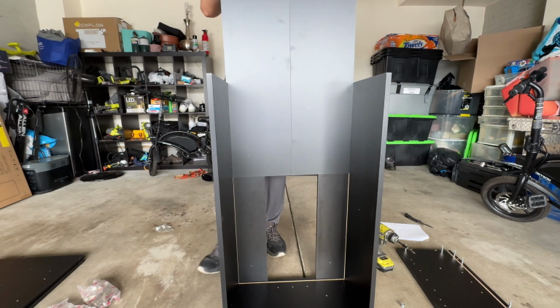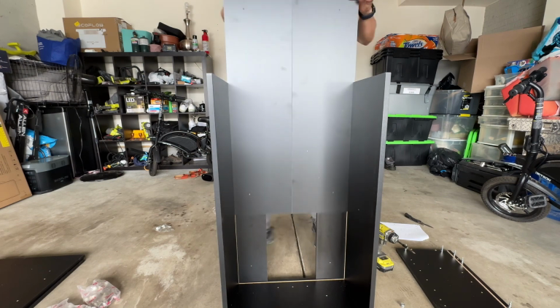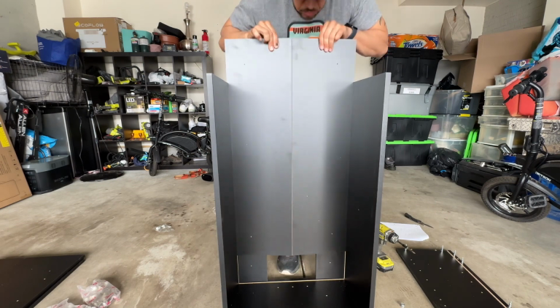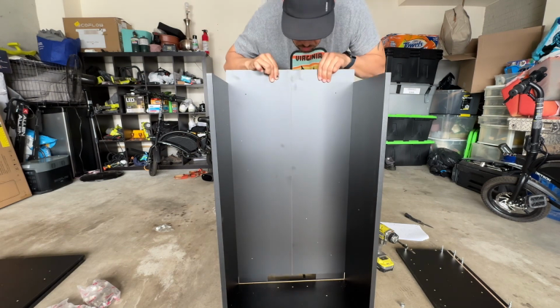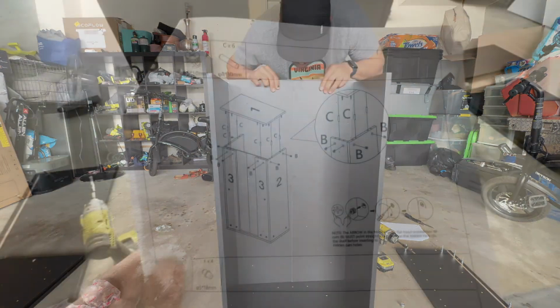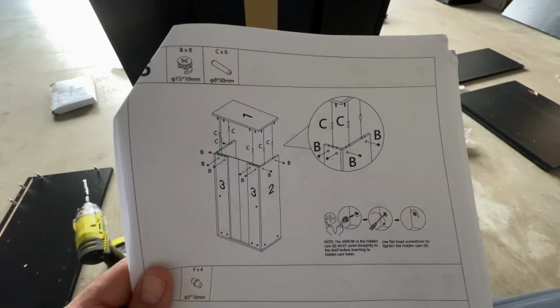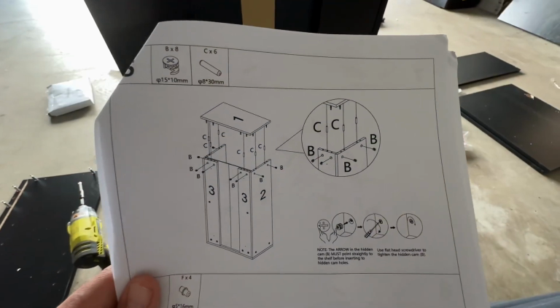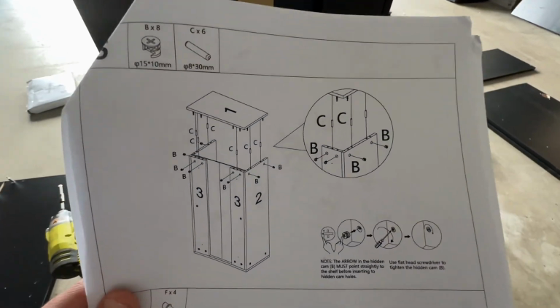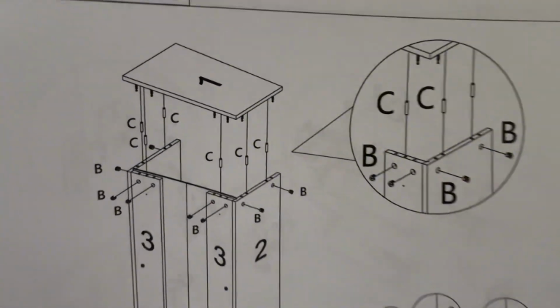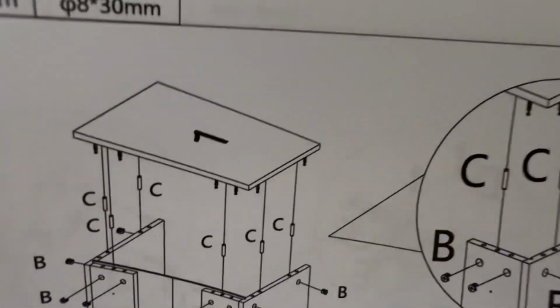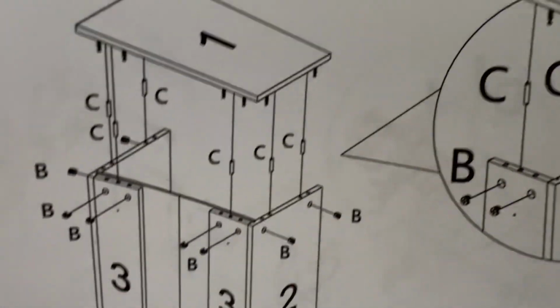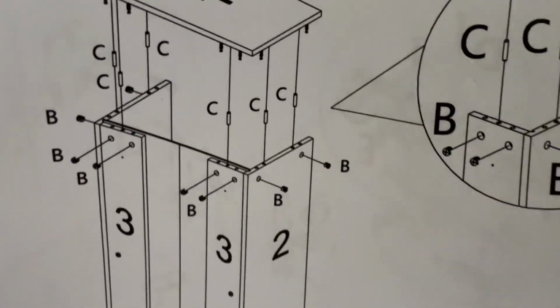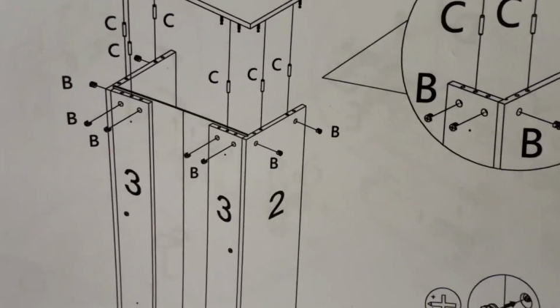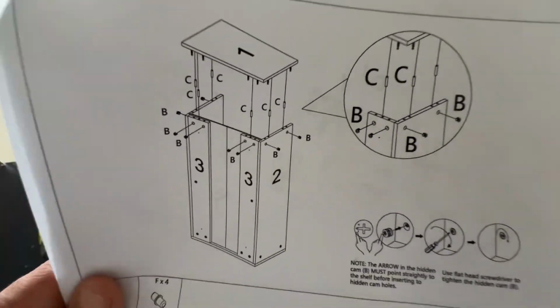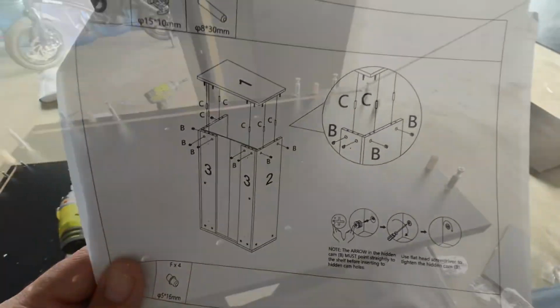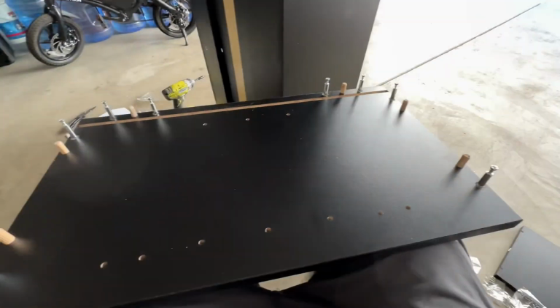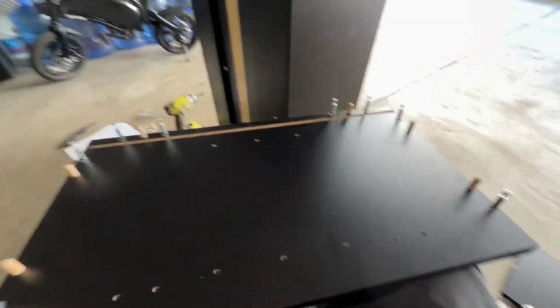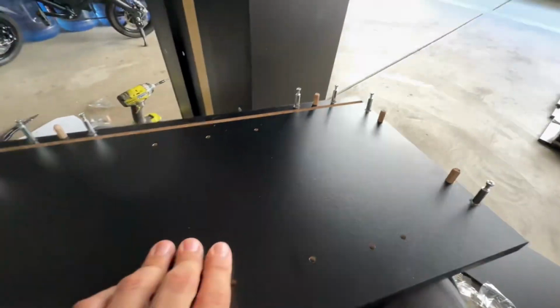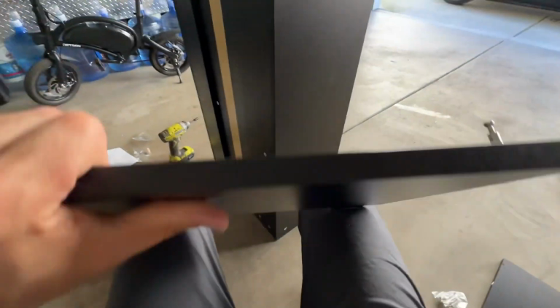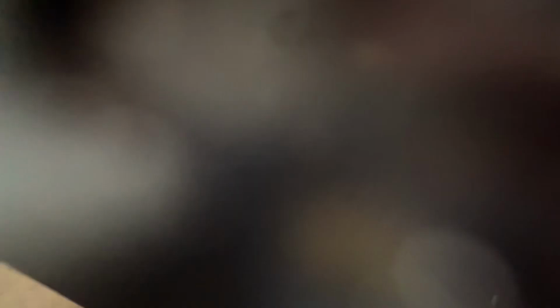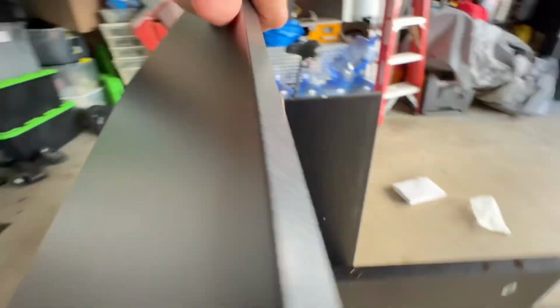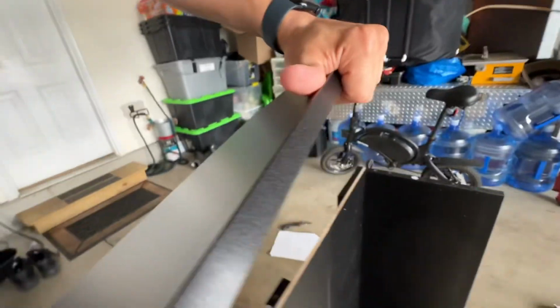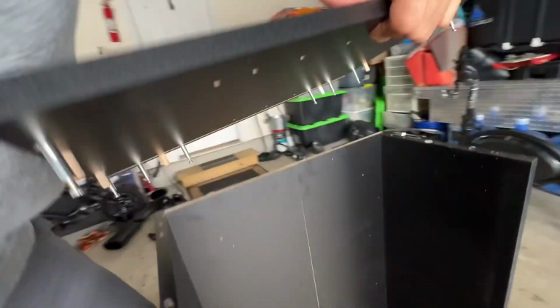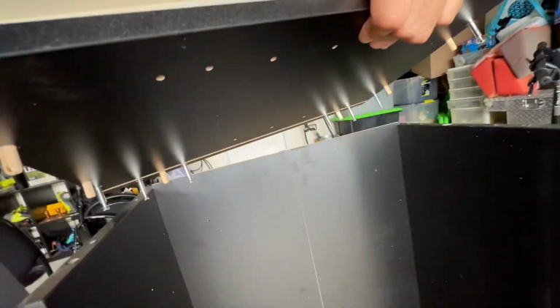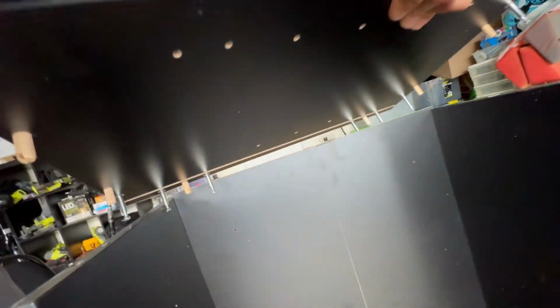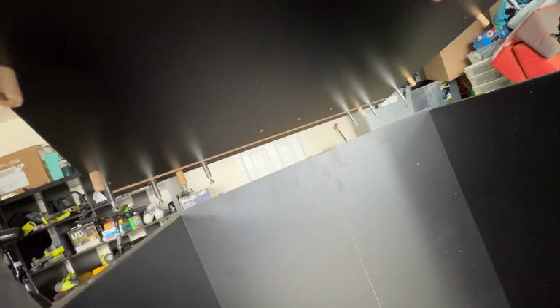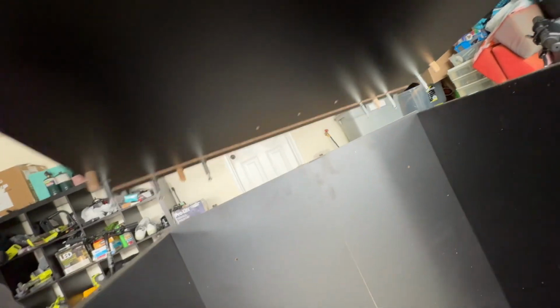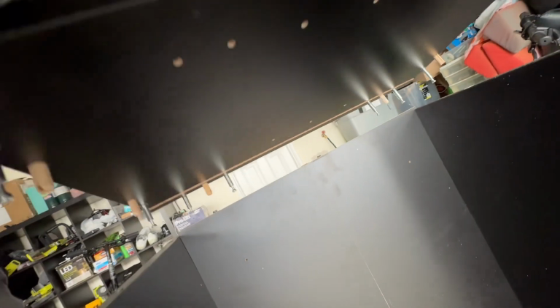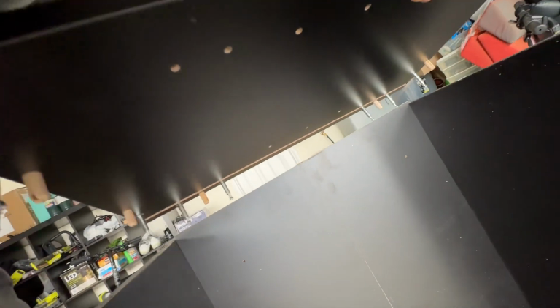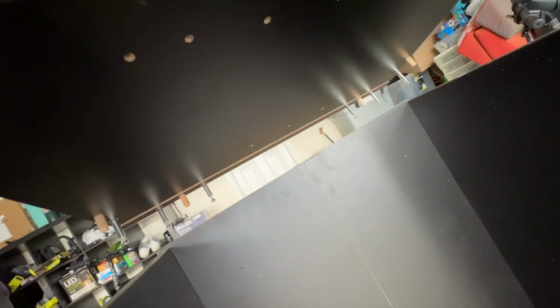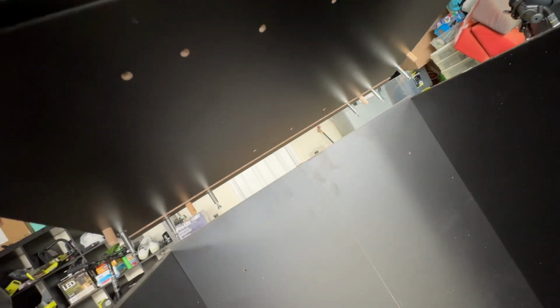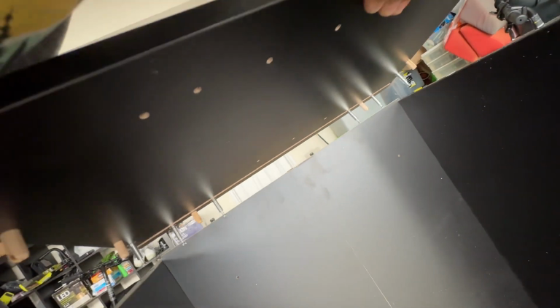Next, you will install the back panel that opens up like so, and then slide it into the grooves in the back of the cabinetry. Then, similar to step one, you will install the side panel by simply installing the hardware and sliding it in place.